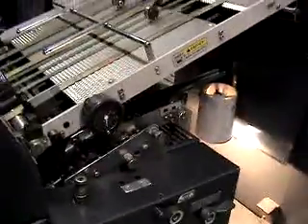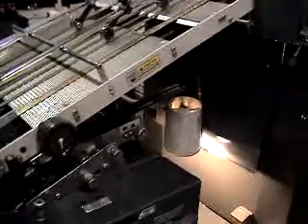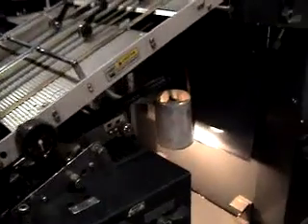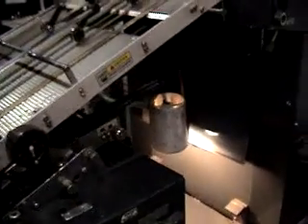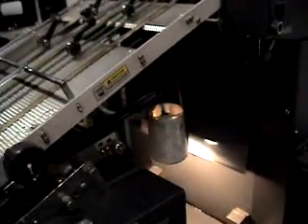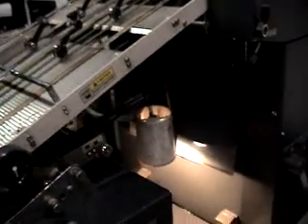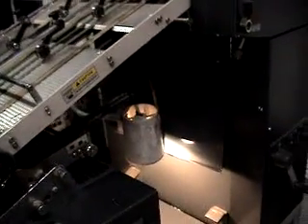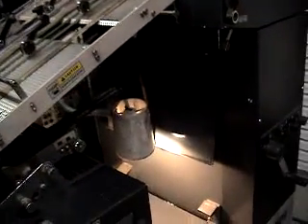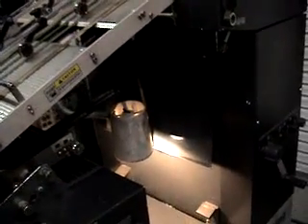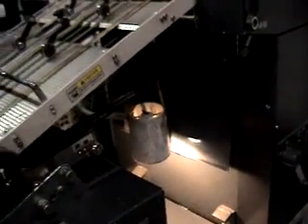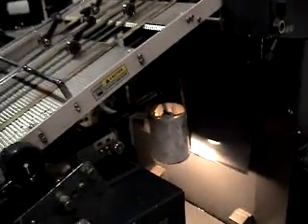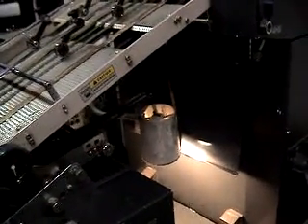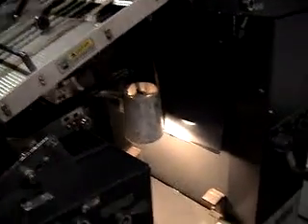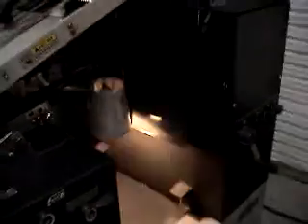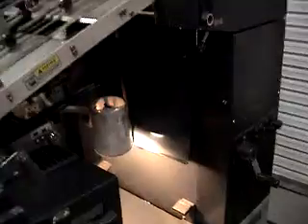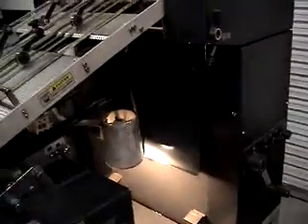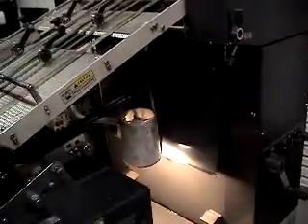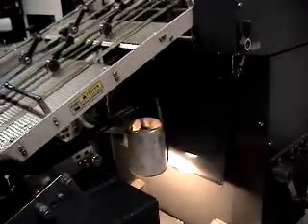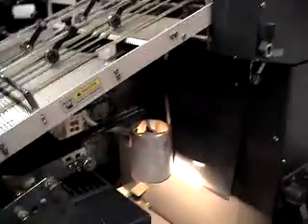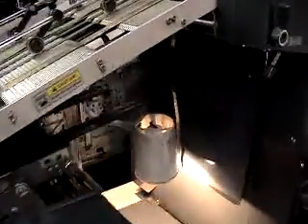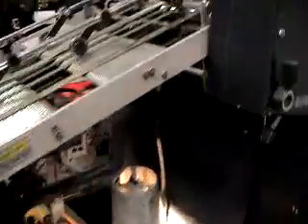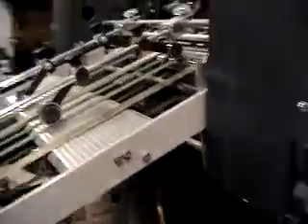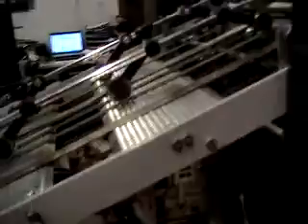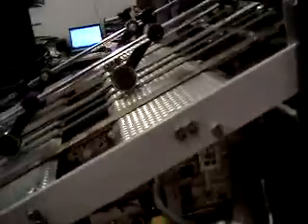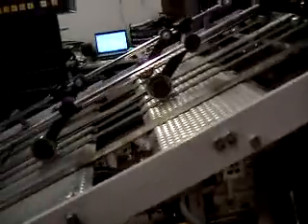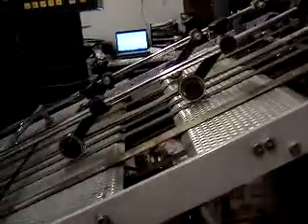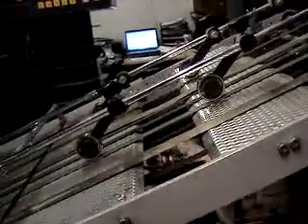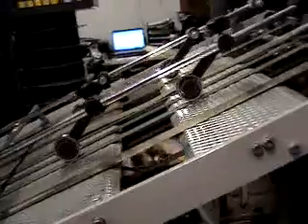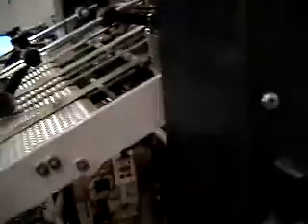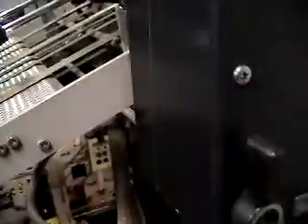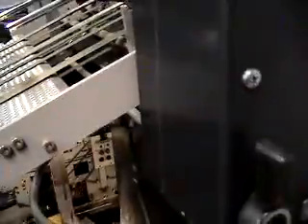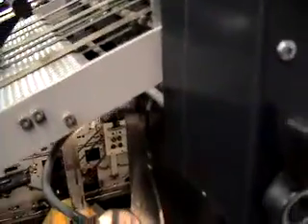Pump cuts on manually. And the press runs automatic. Pump cutting on automatic.